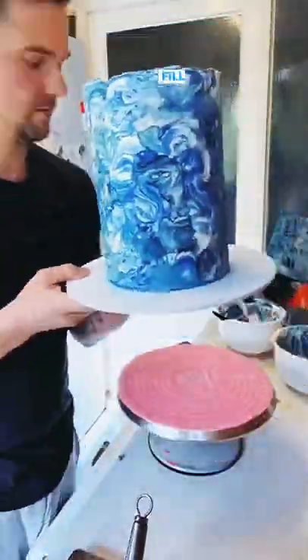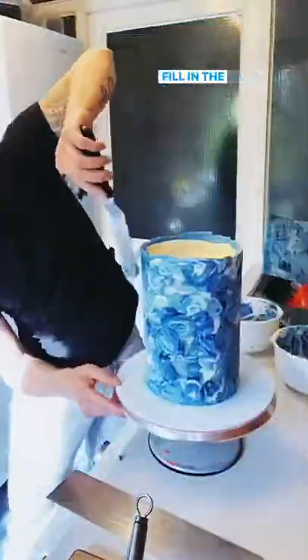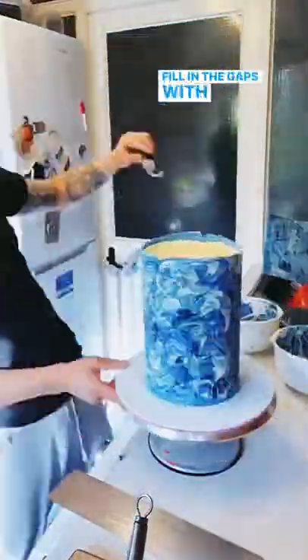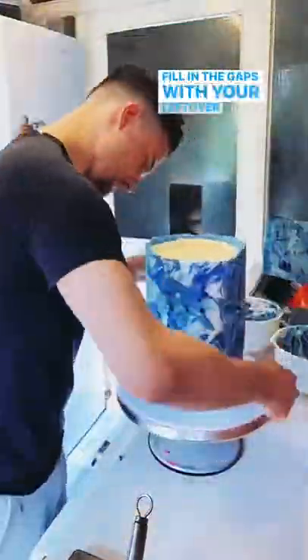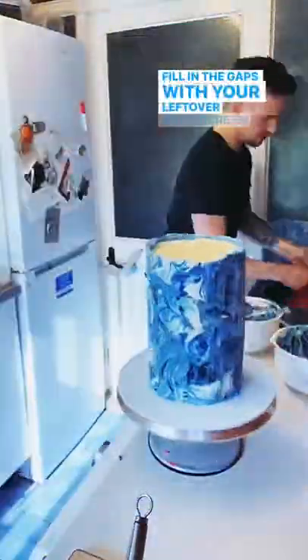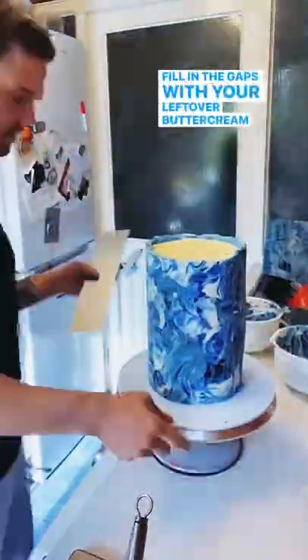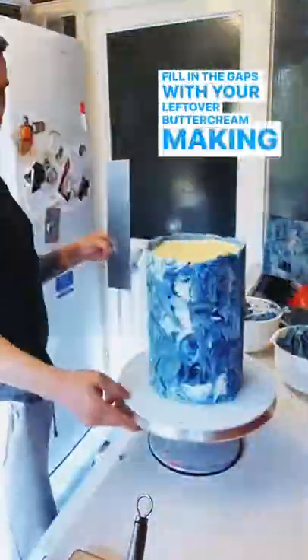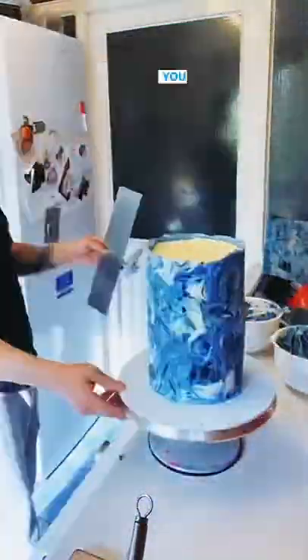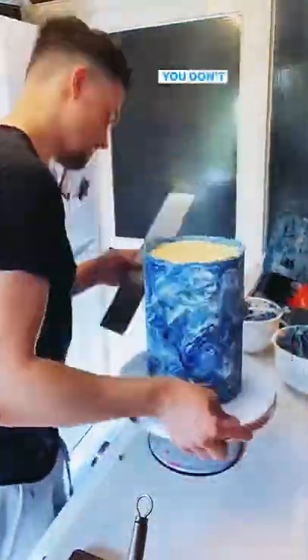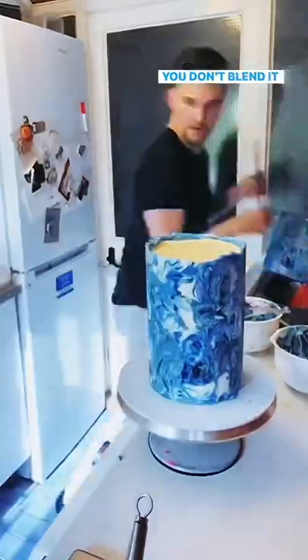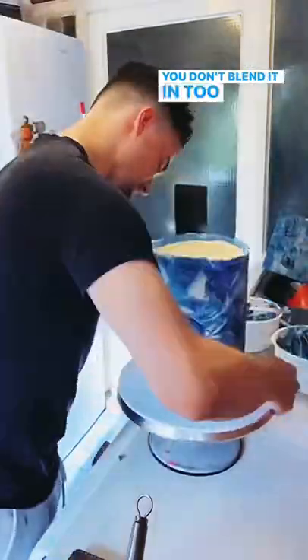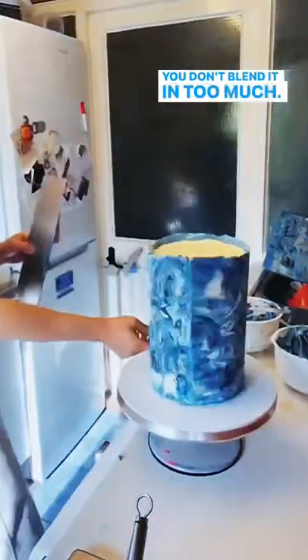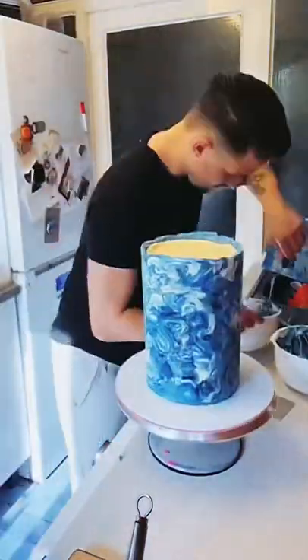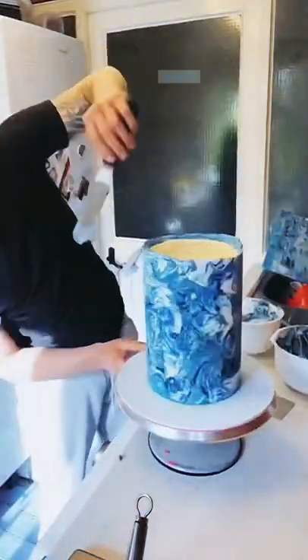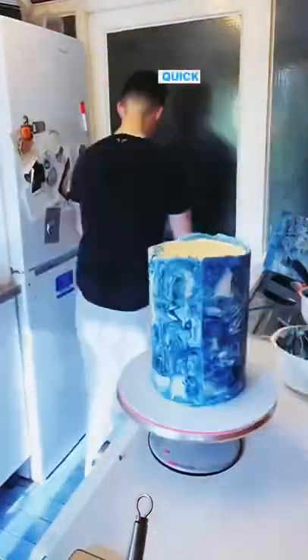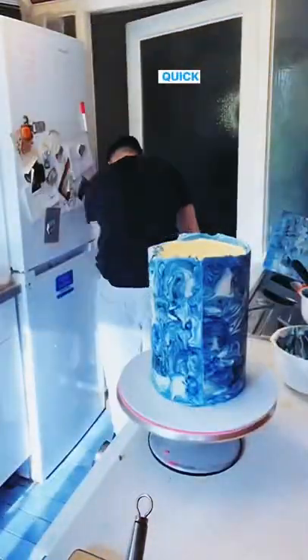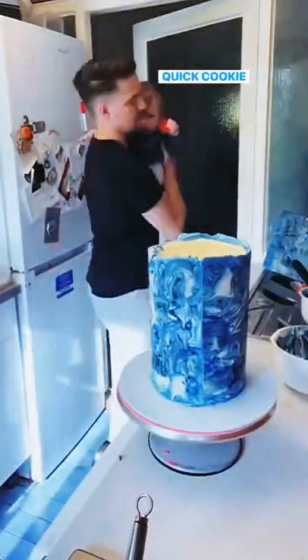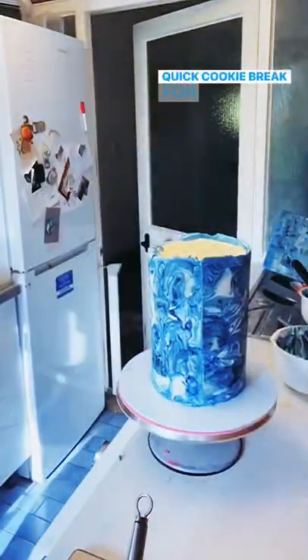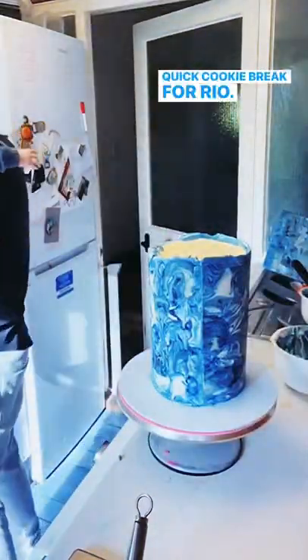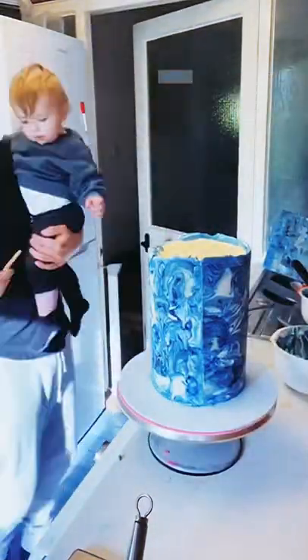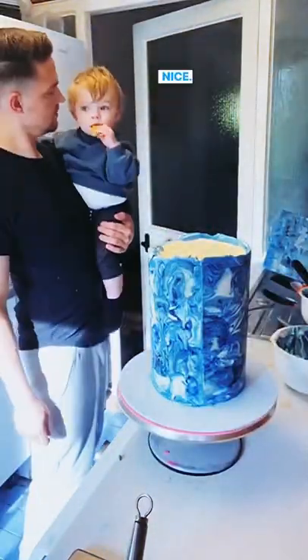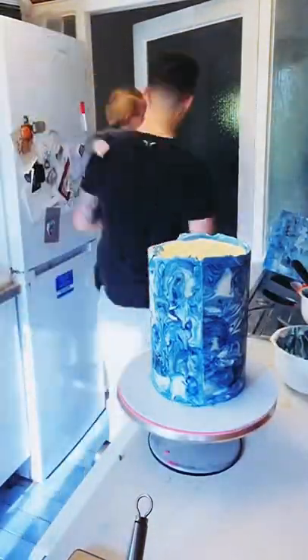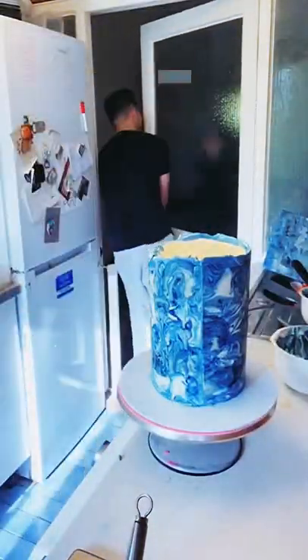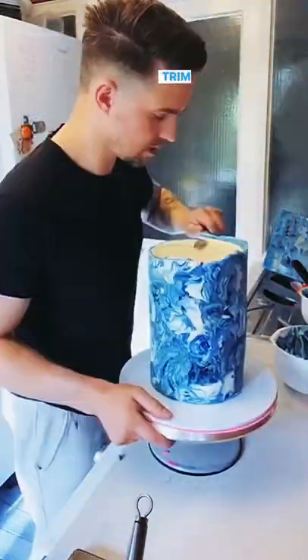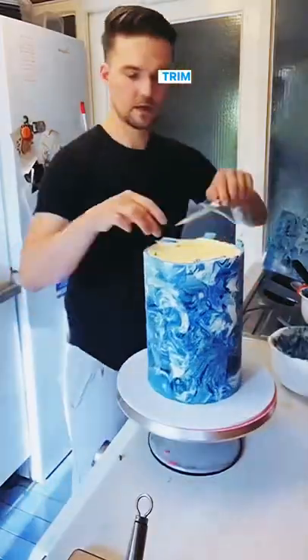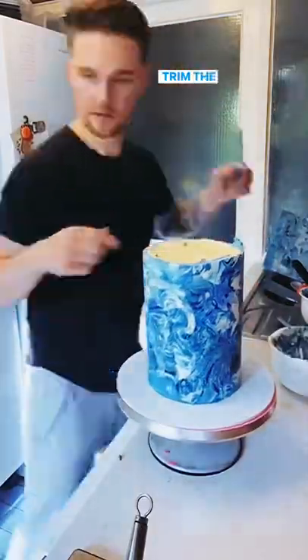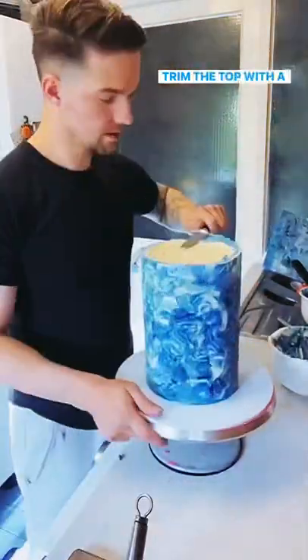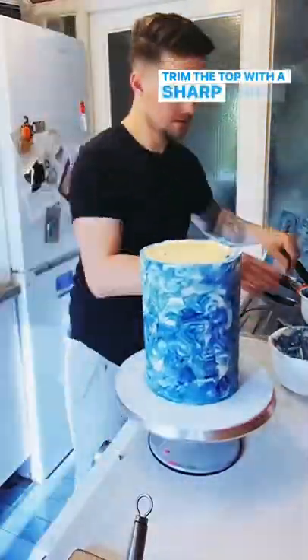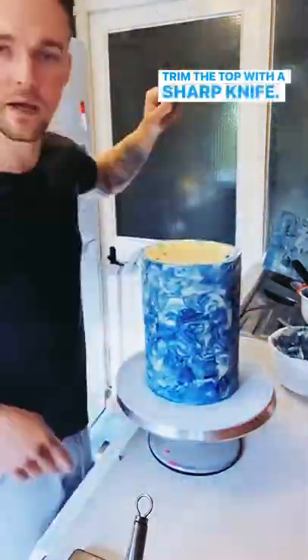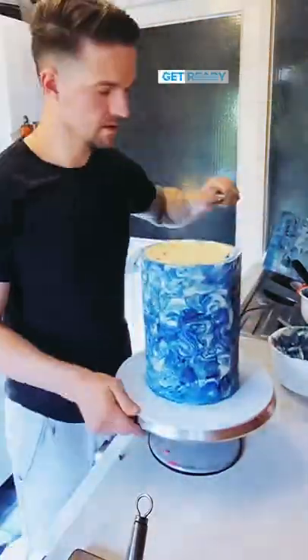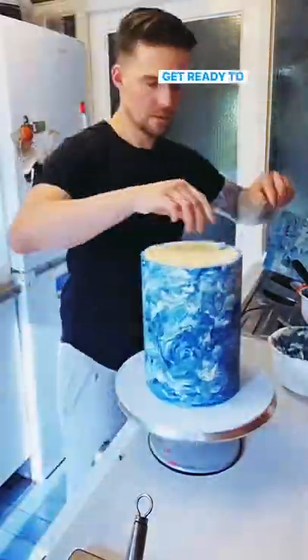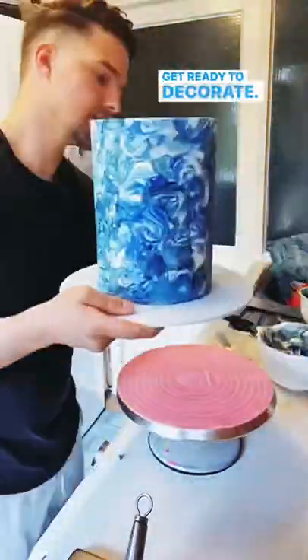Fill in the gaps with your leftover buttercream, making sure you don't blend it in too much. Quick cookie break for Rio. Nice. Trim the top with a sharp knife and get ready to decorate.